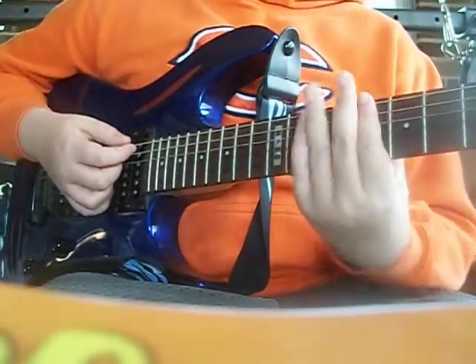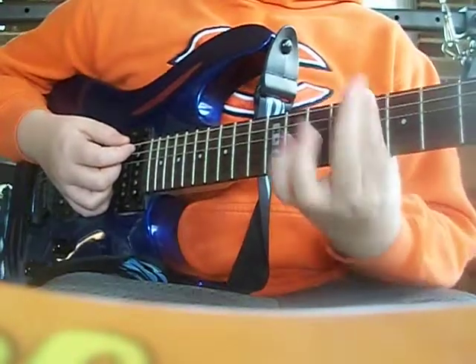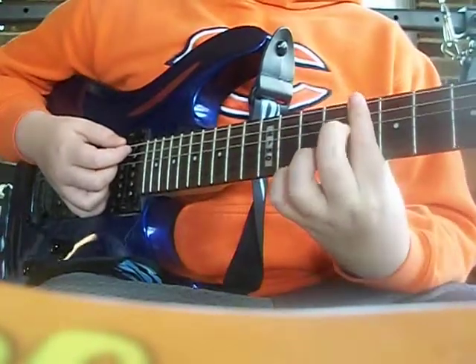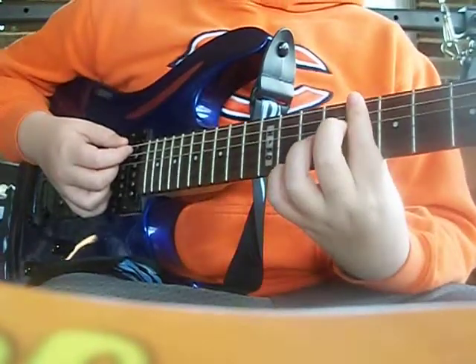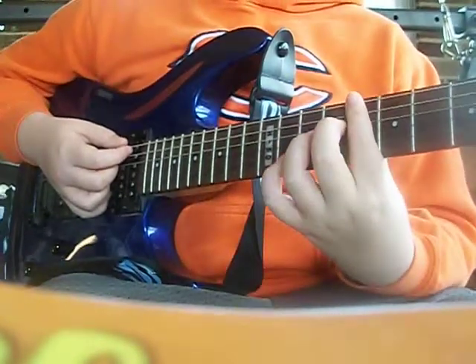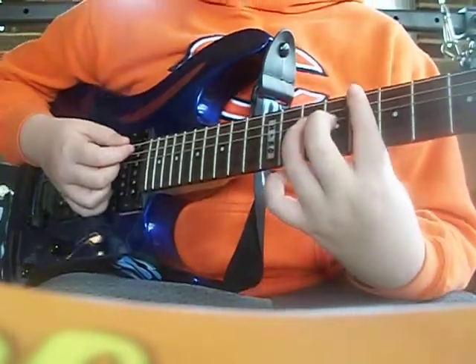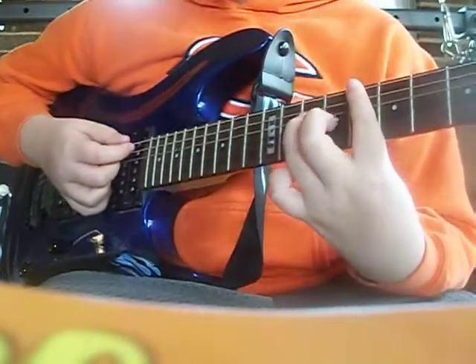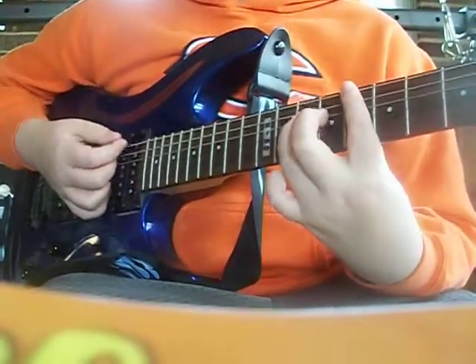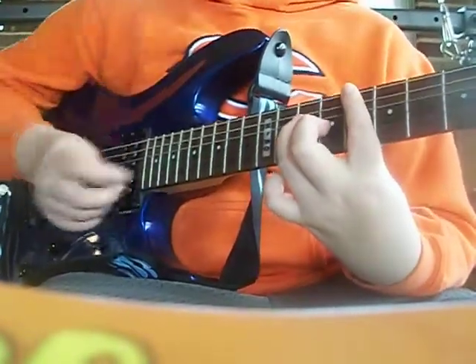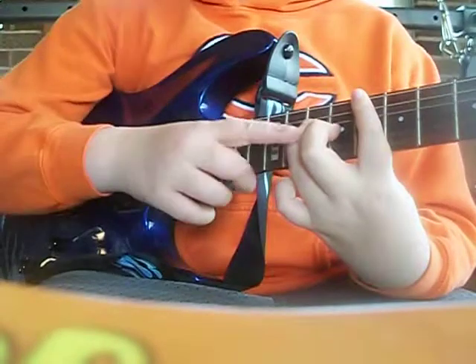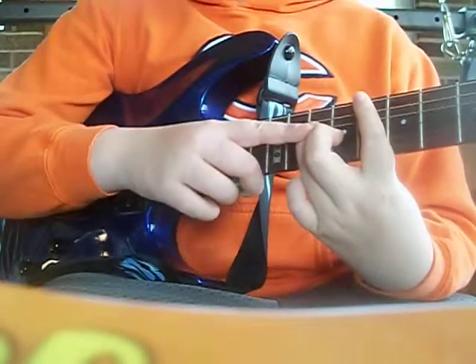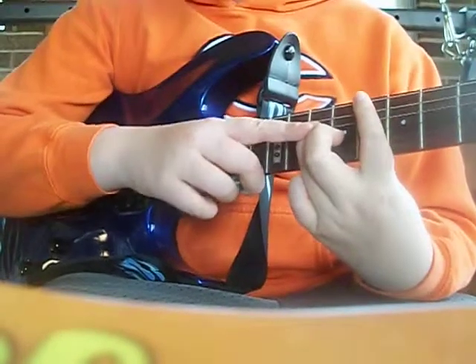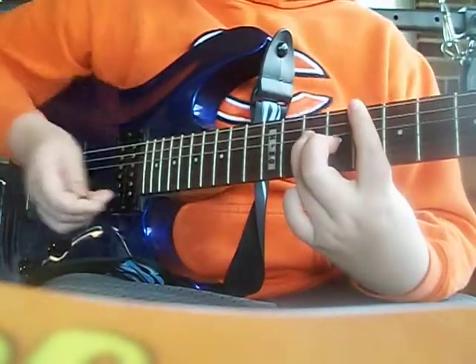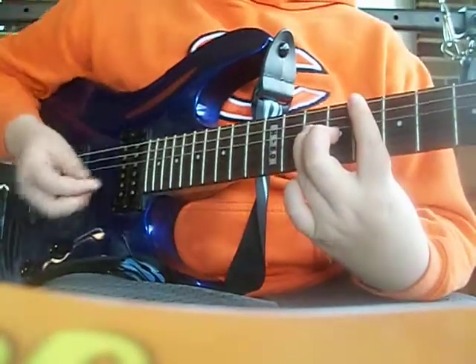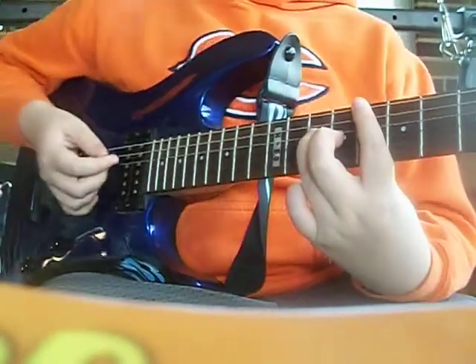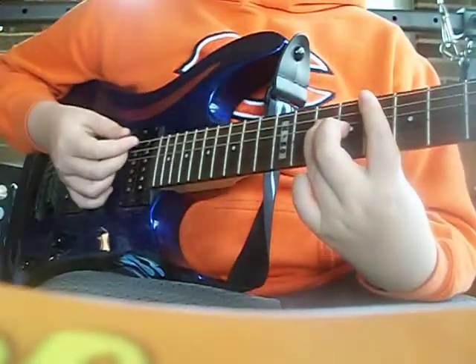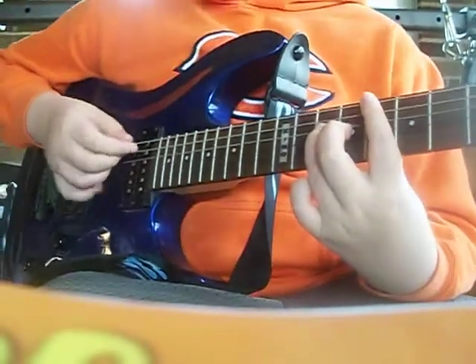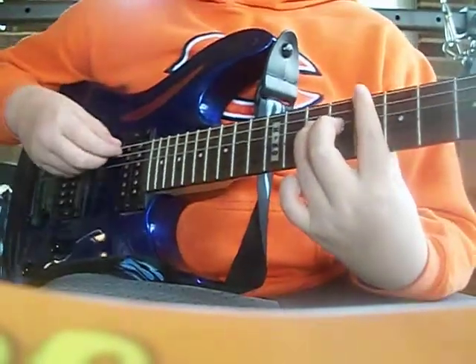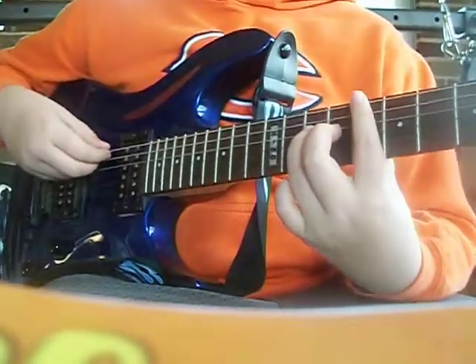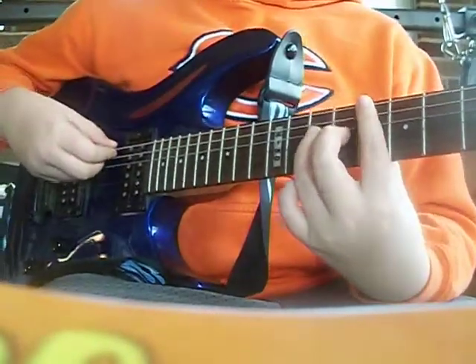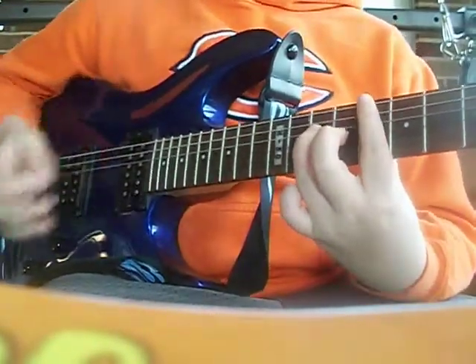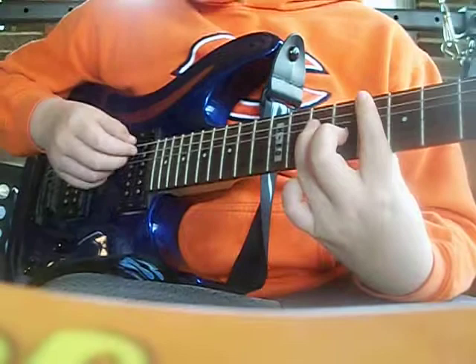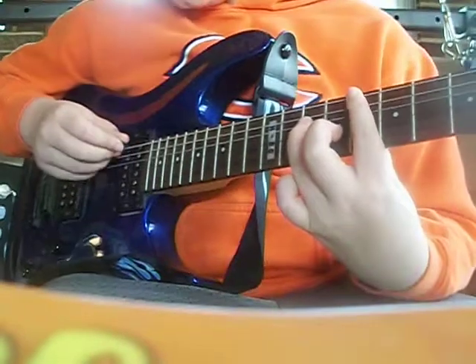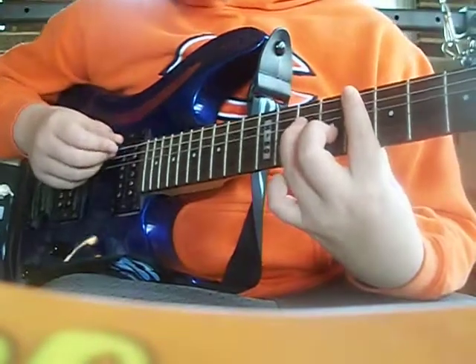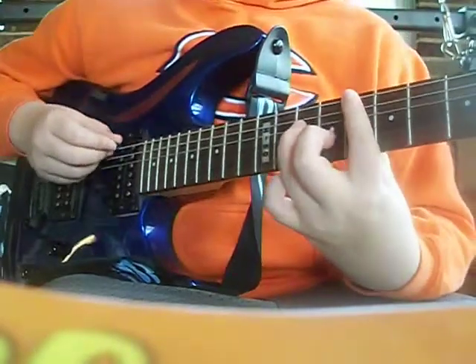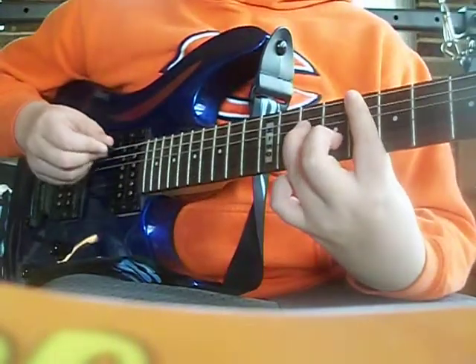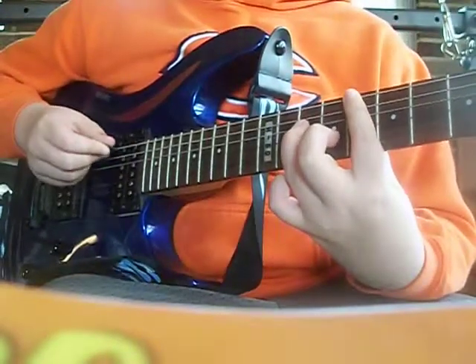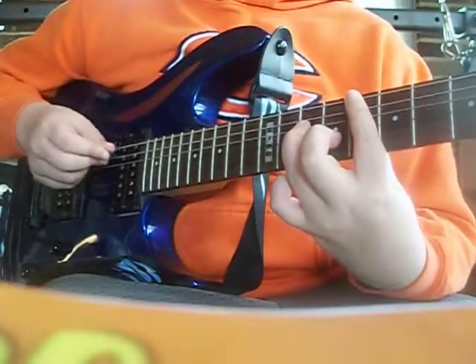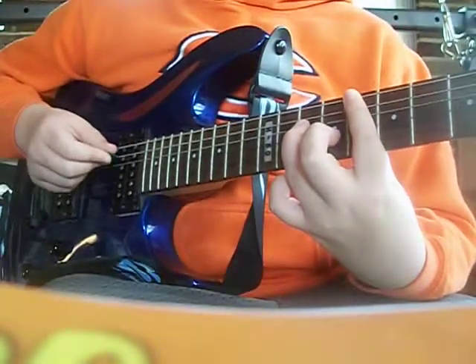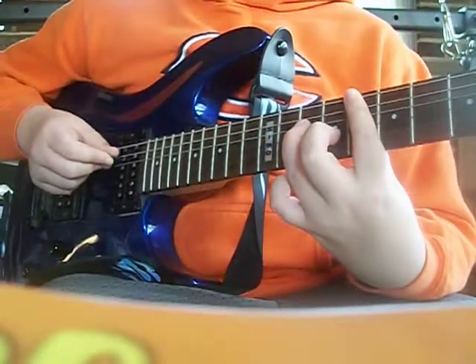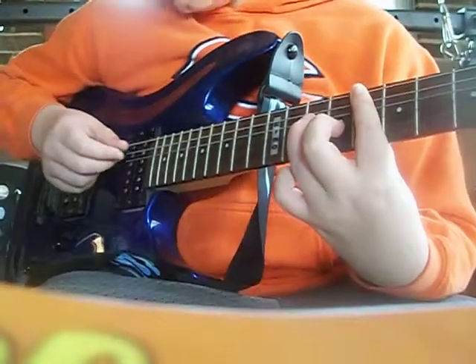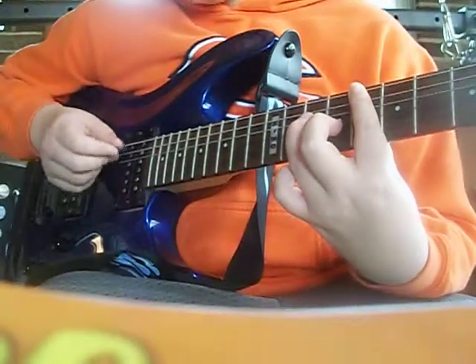It's going to be a bar on the 8th fret, and you put your ring finger on the 10th fret of the D string. So you have it like that, and you just strum the E, the A, and the D.